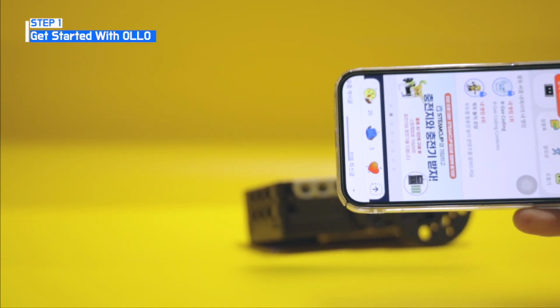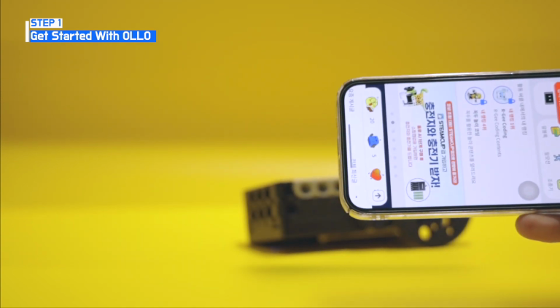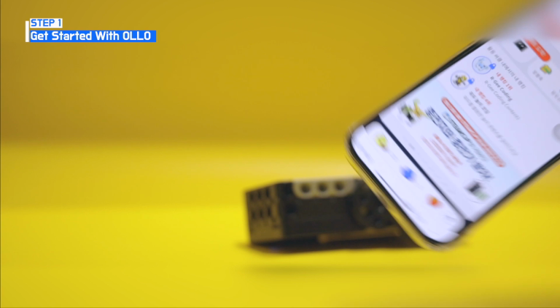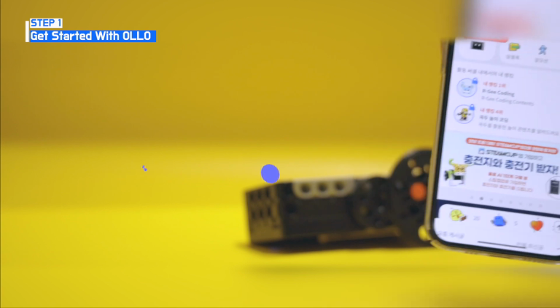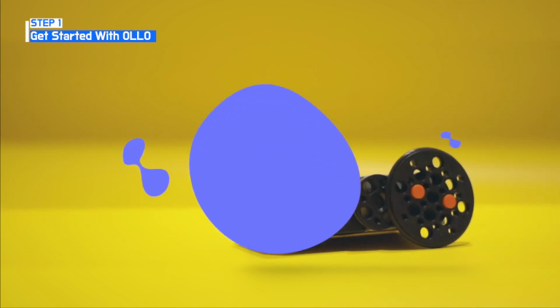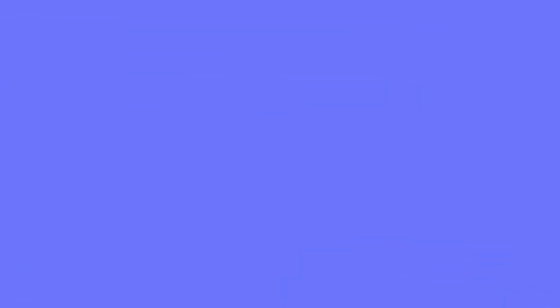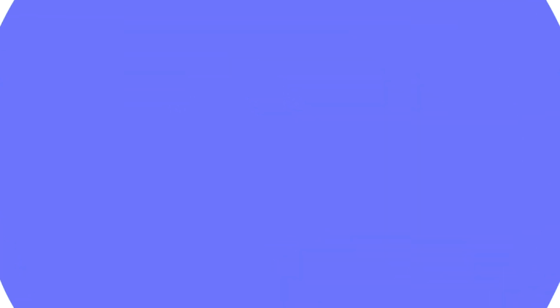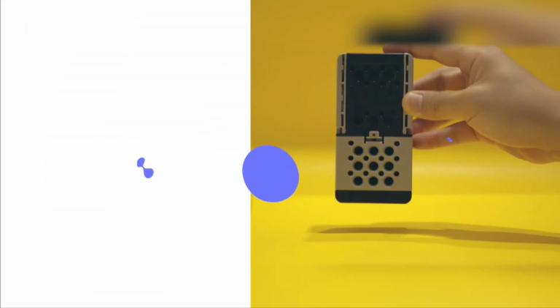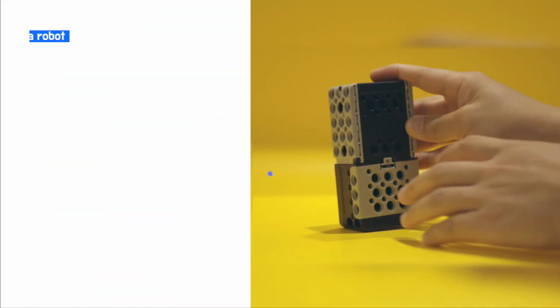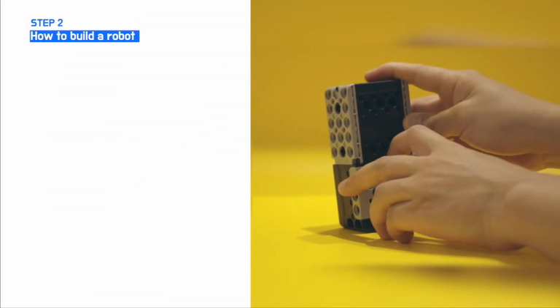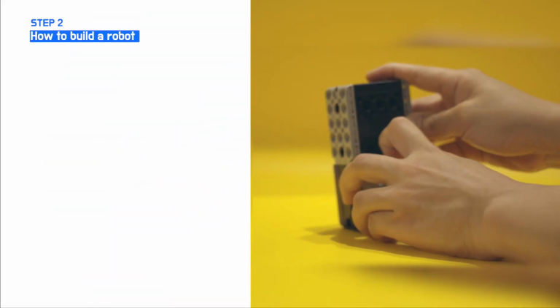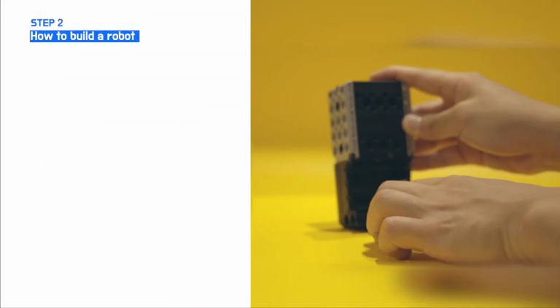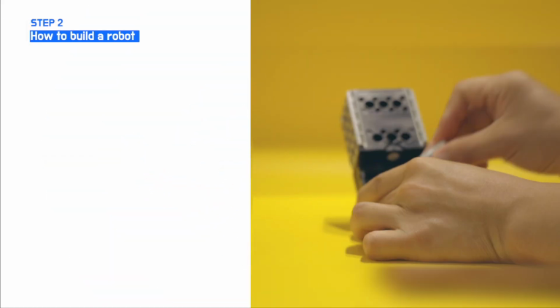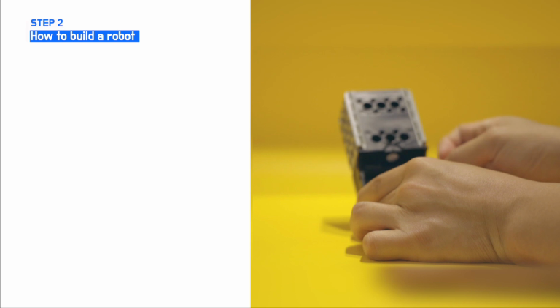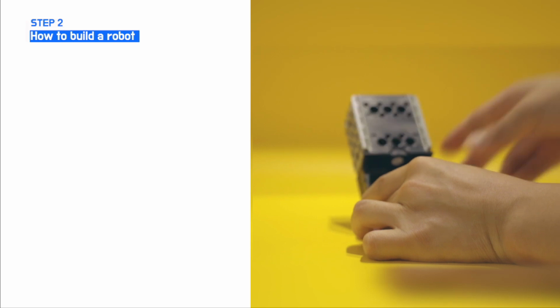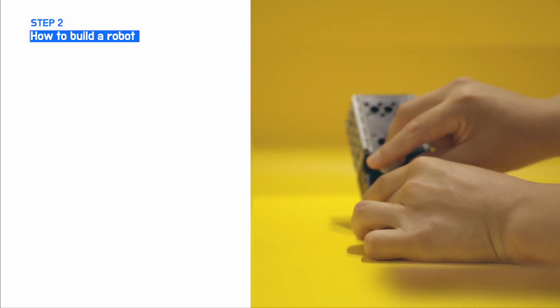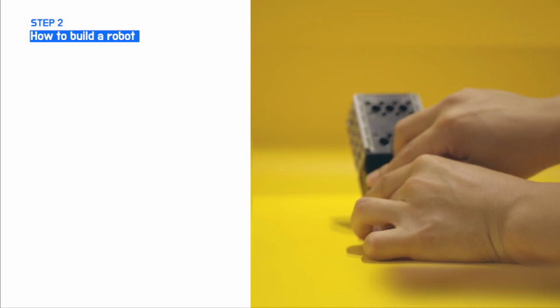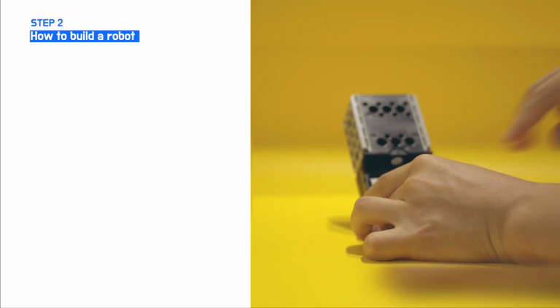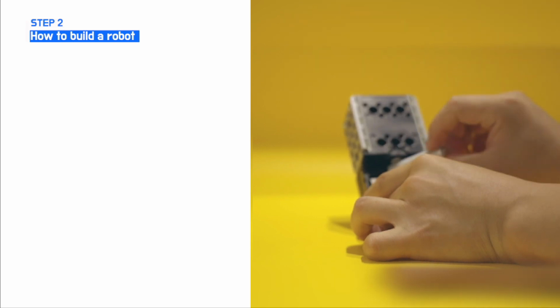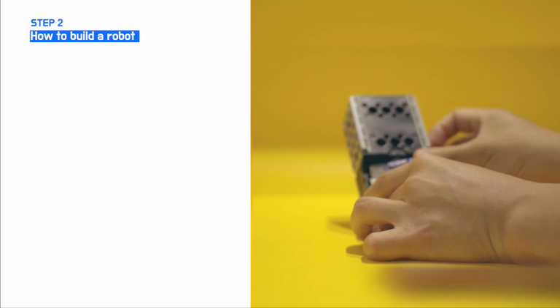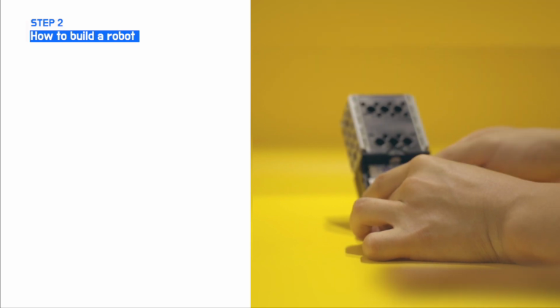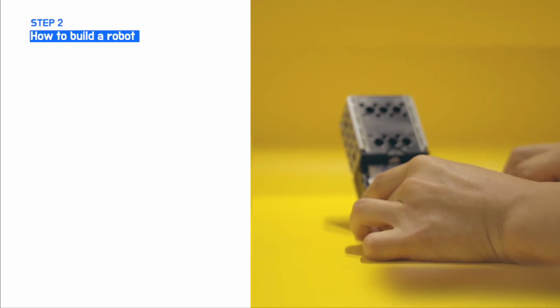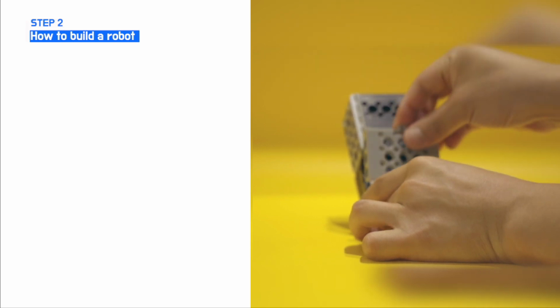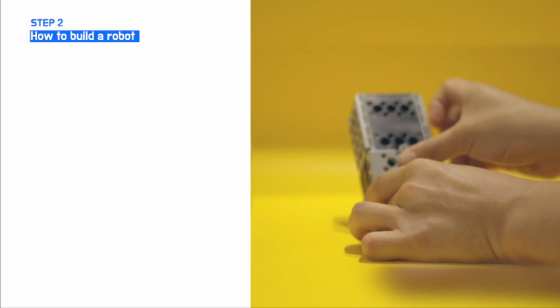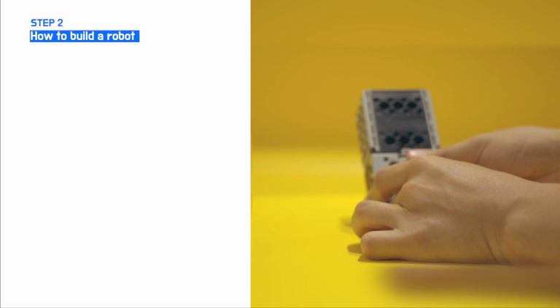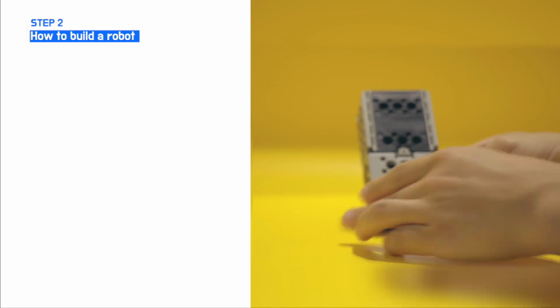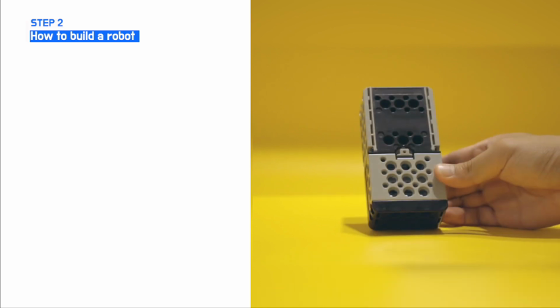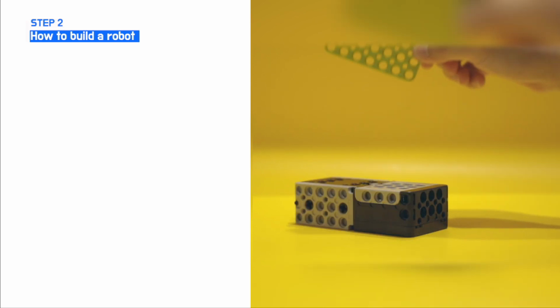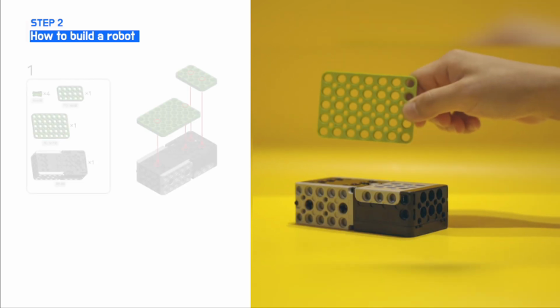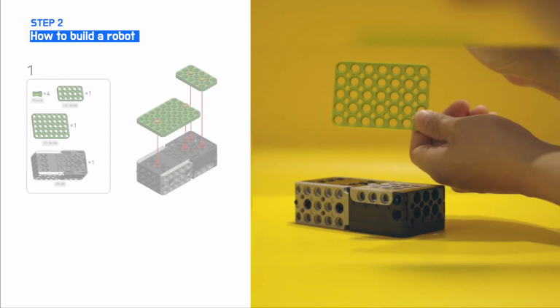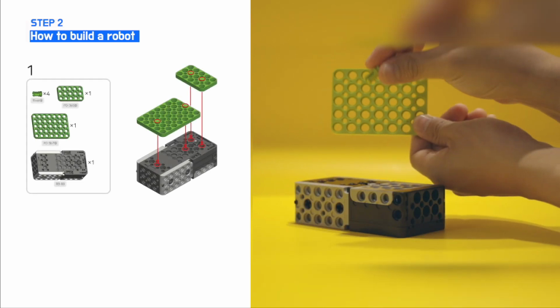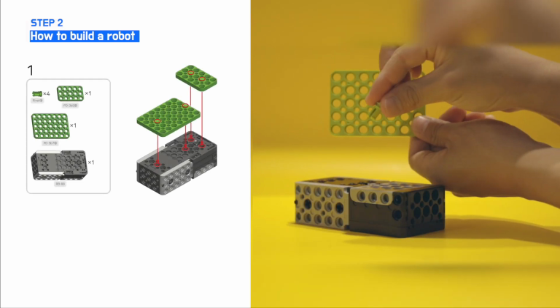Now, let's explore how to build a robot using our Allo machine and cable.